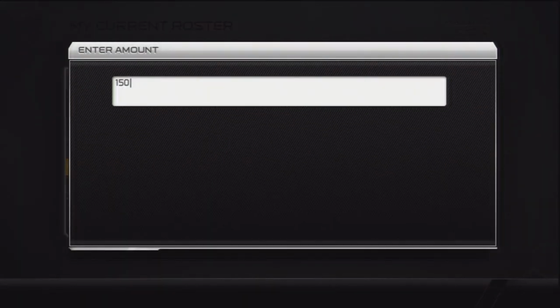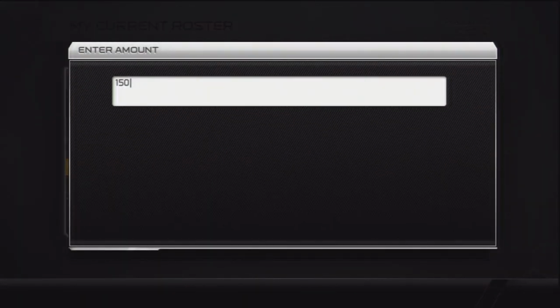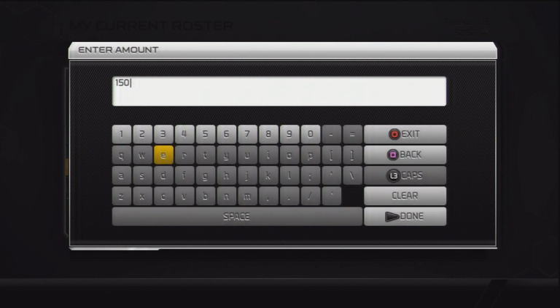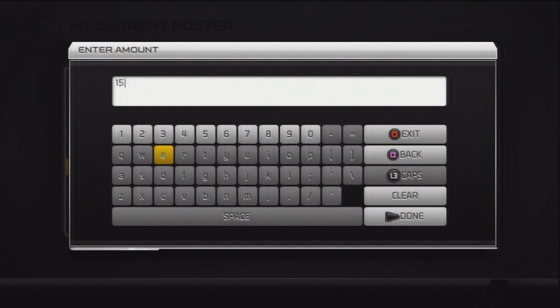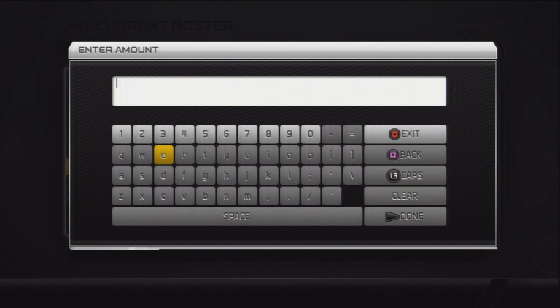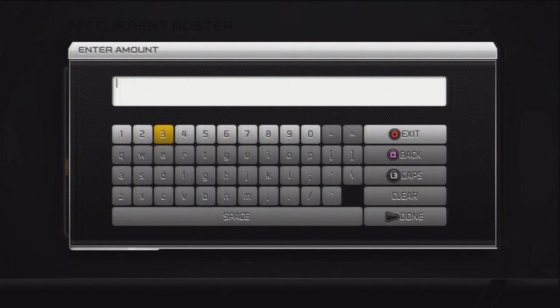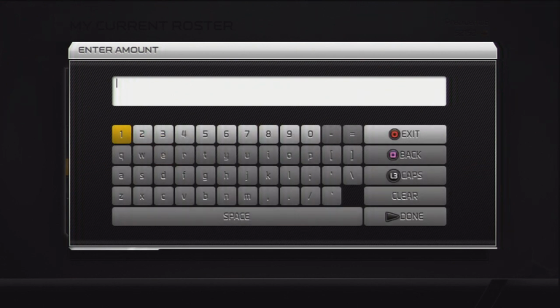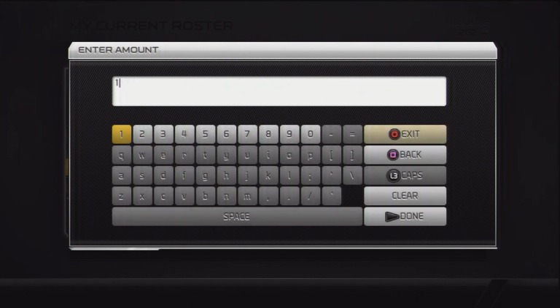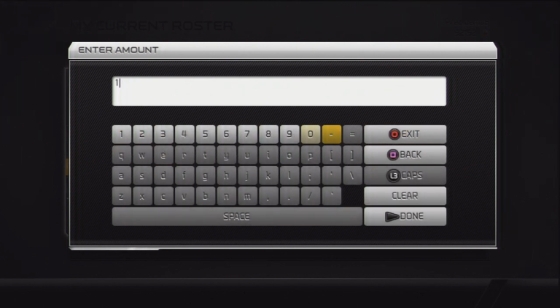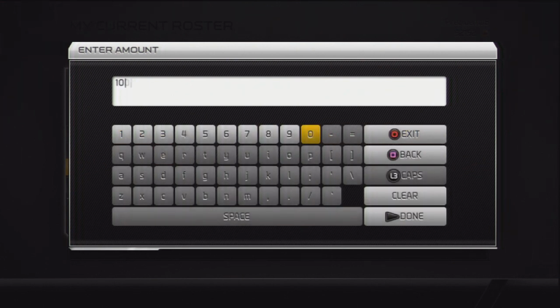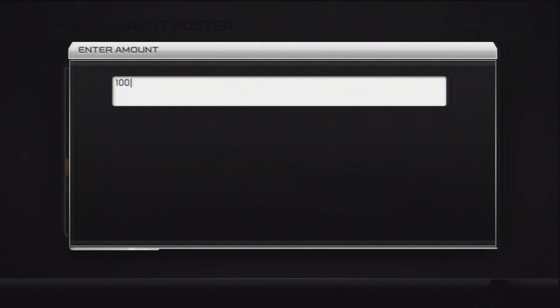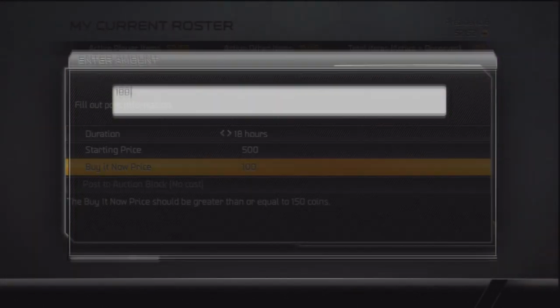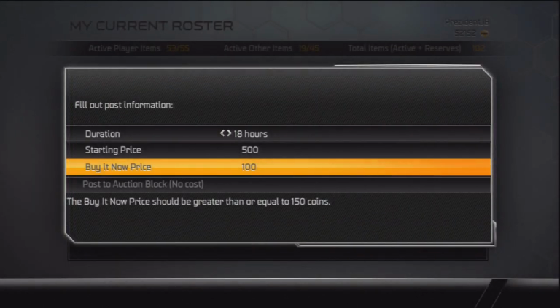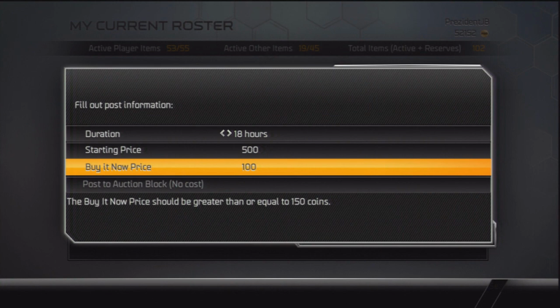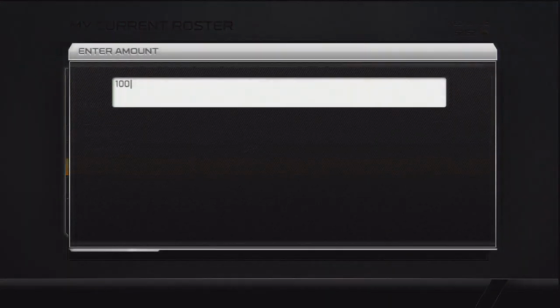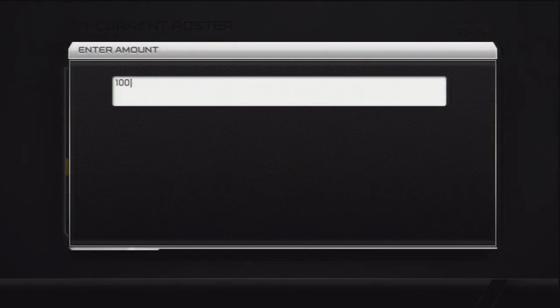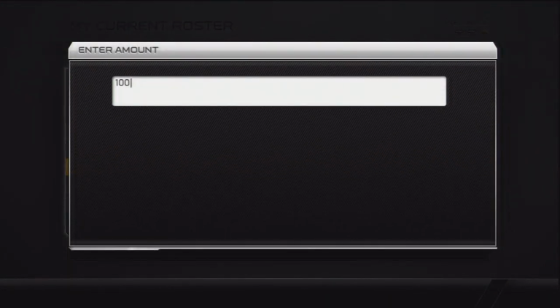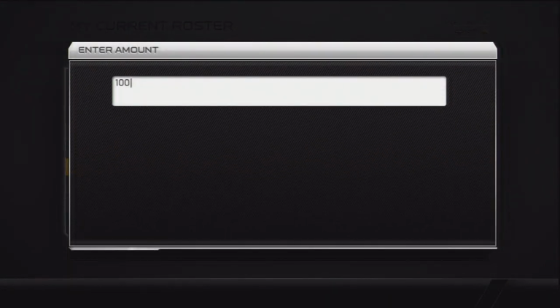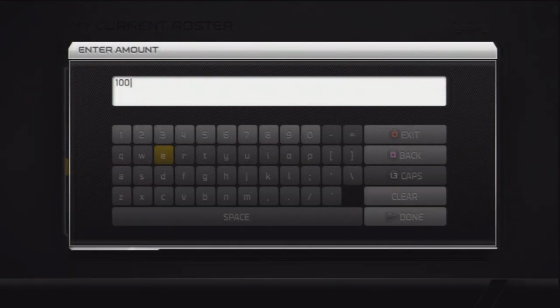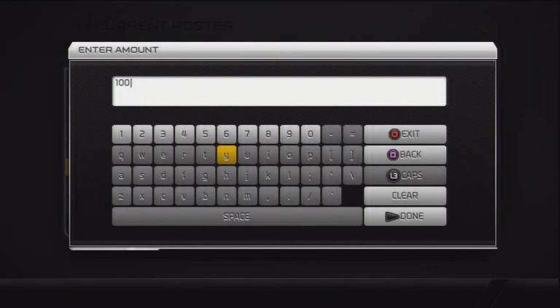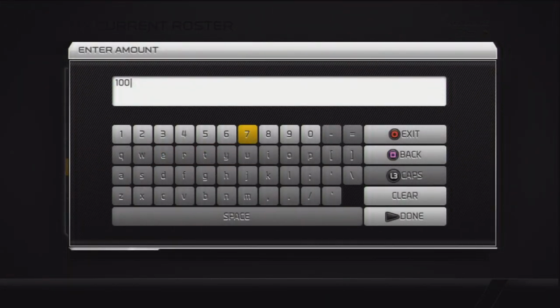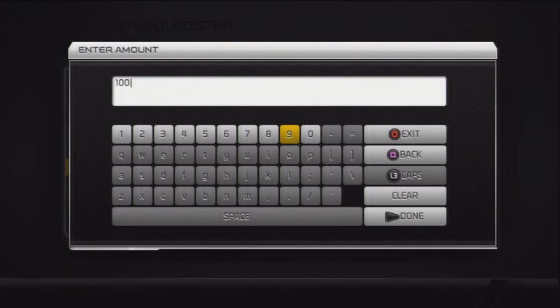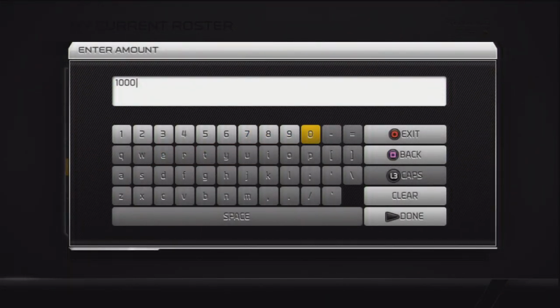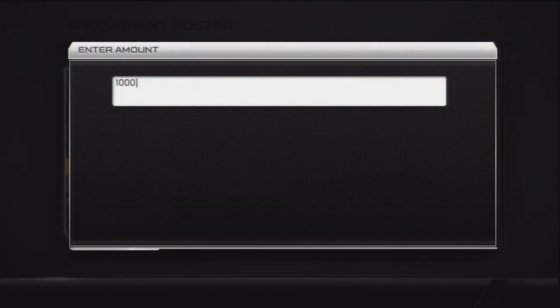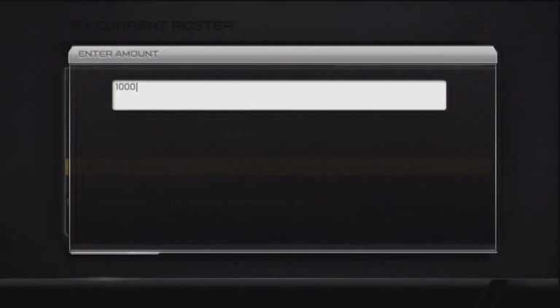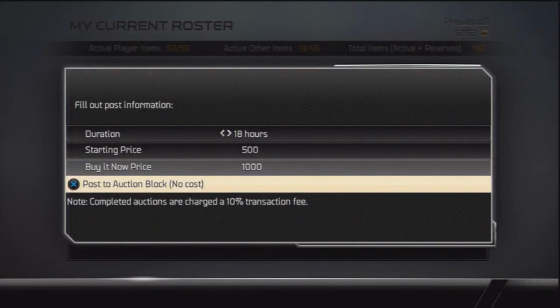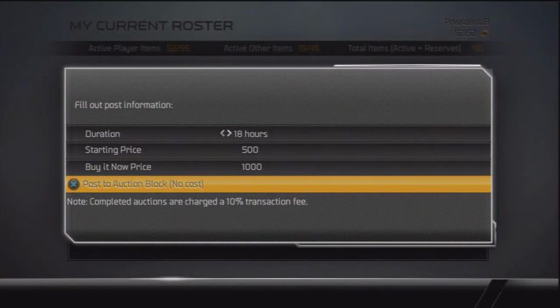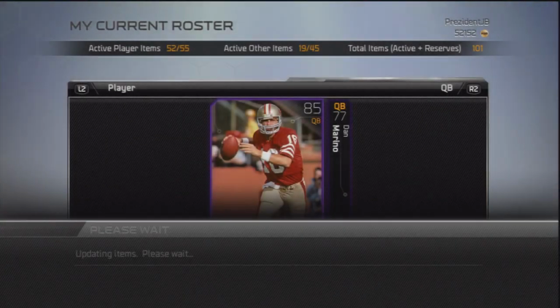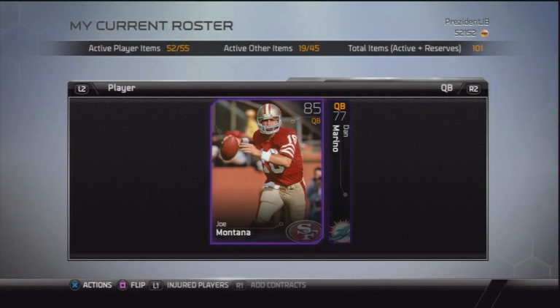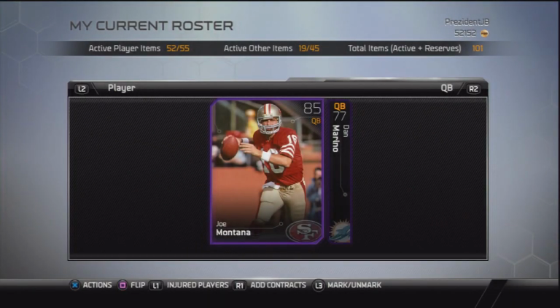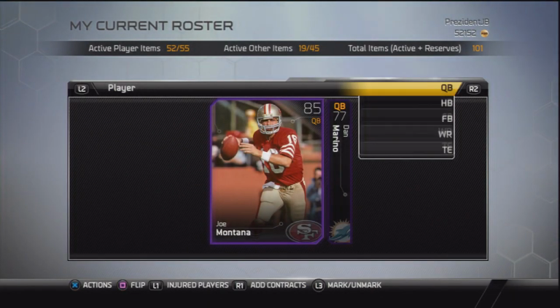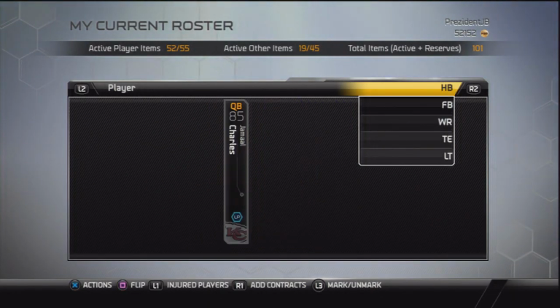Just put them up now, because time is an issue with this method. This is a method that's only going to work really well during the first couple weeks — maybe the first week even — of Ultimate Team, and then it's going to stop working as well because there's going to be a lot more players on the market and prices will continue to go down.